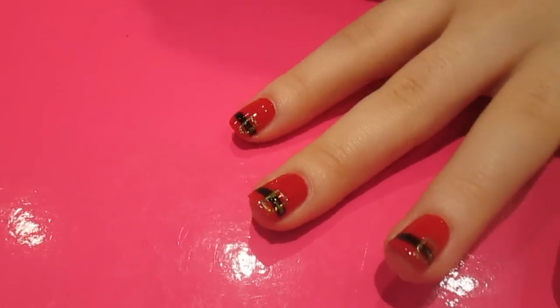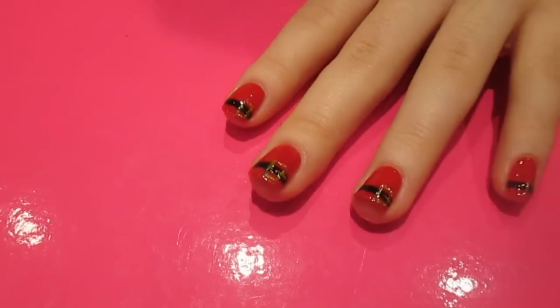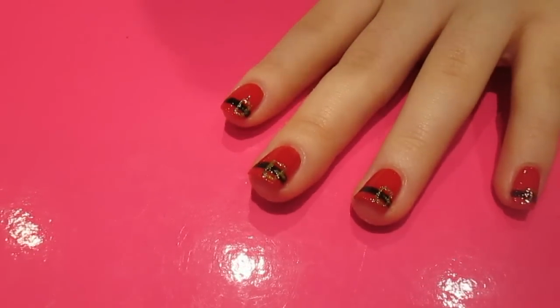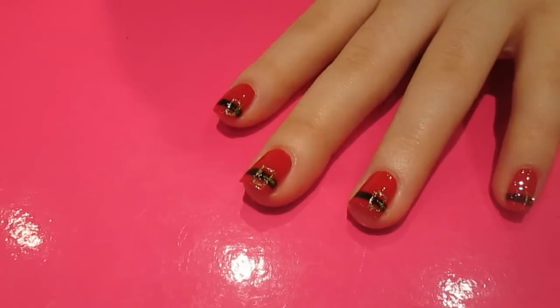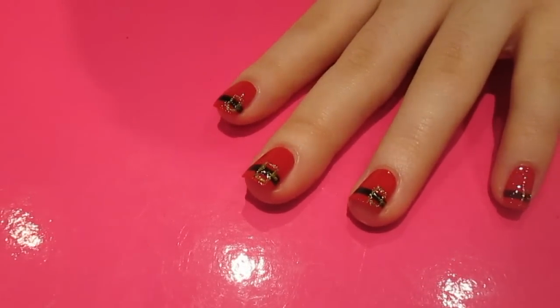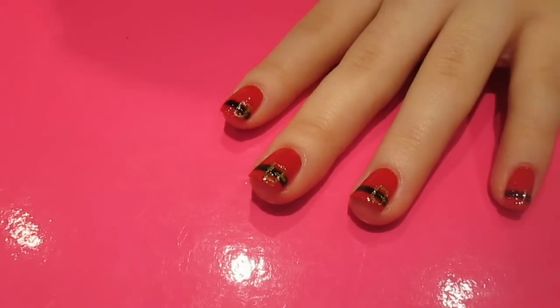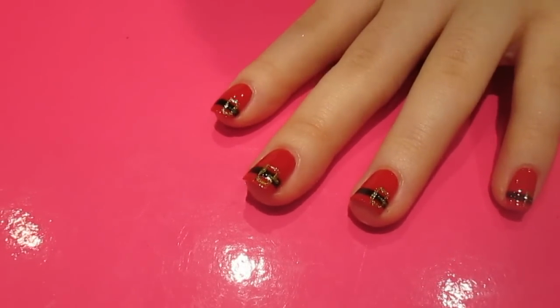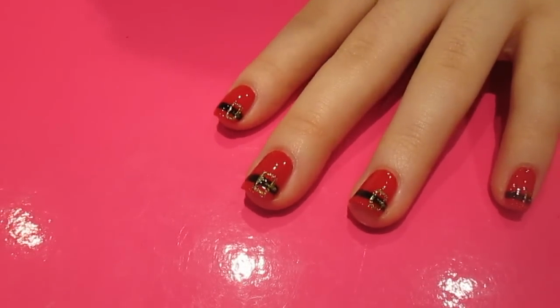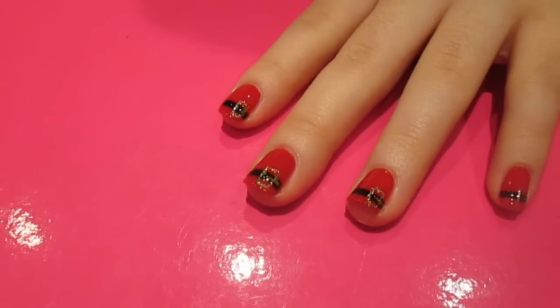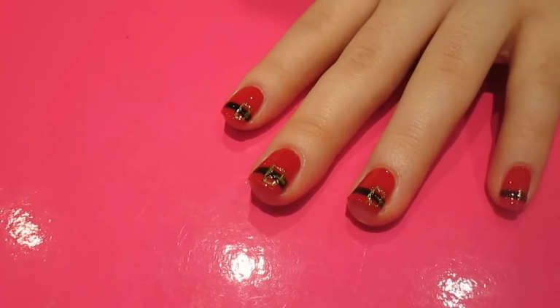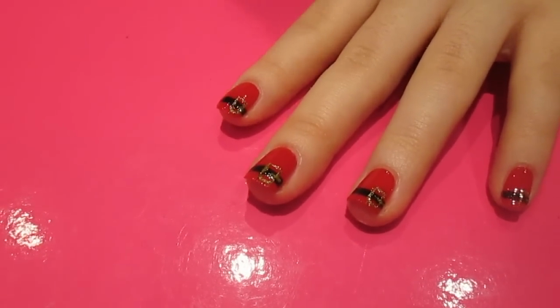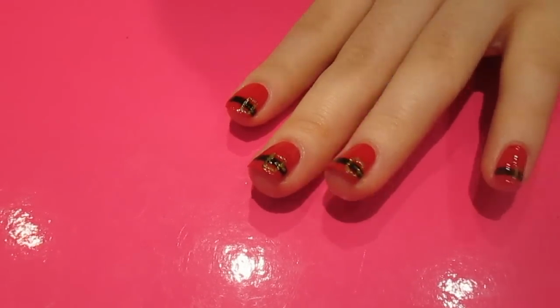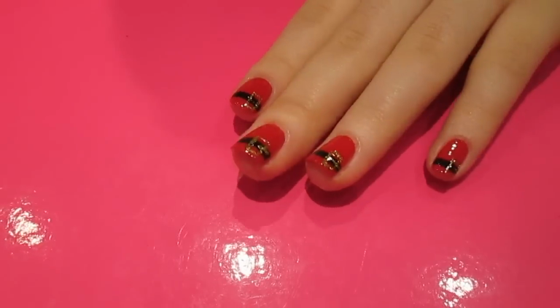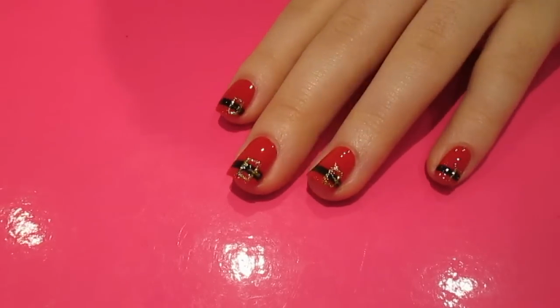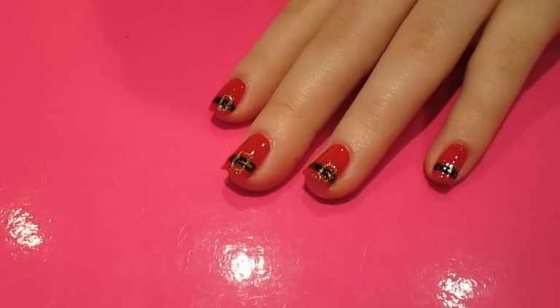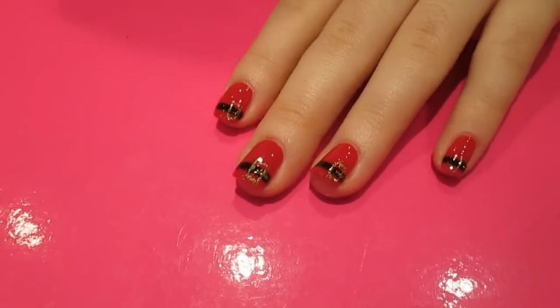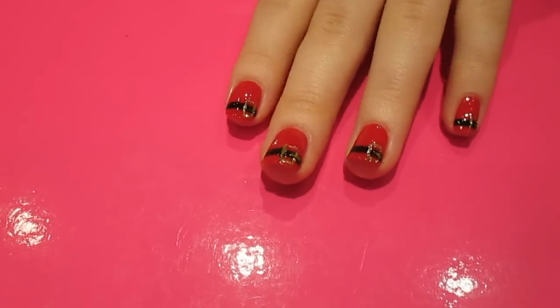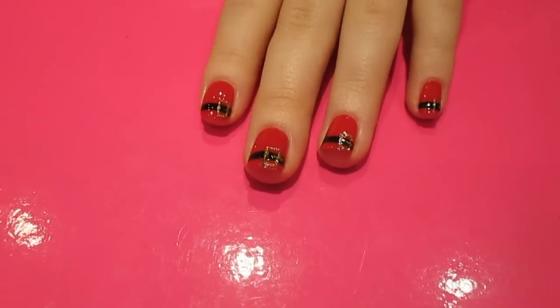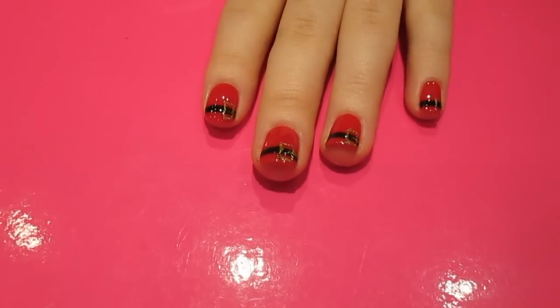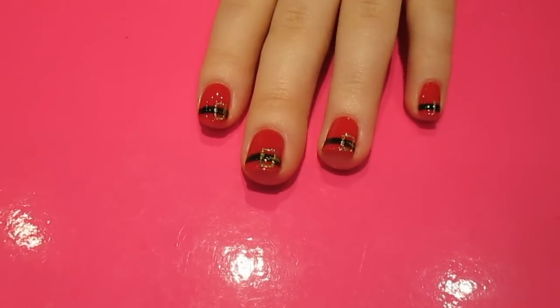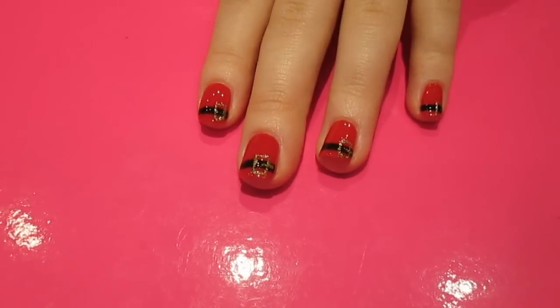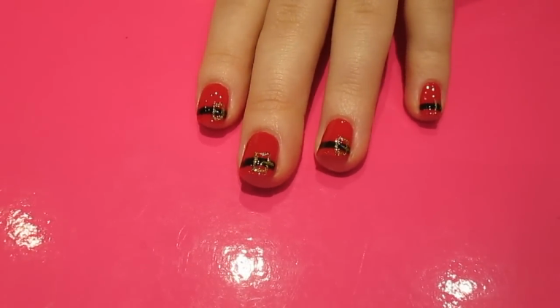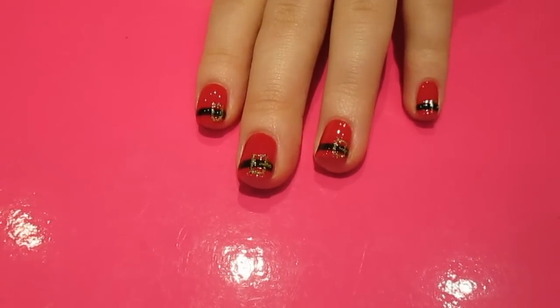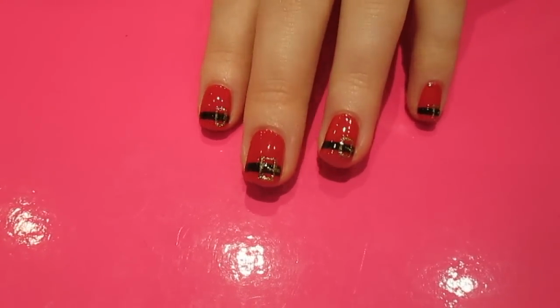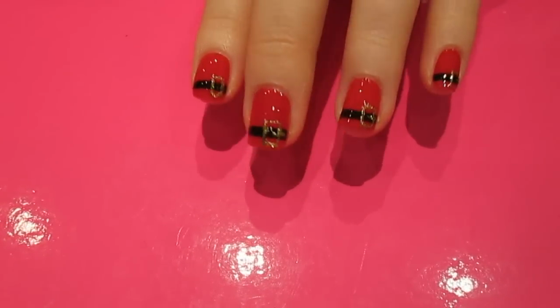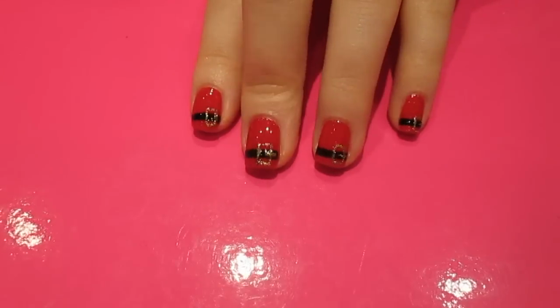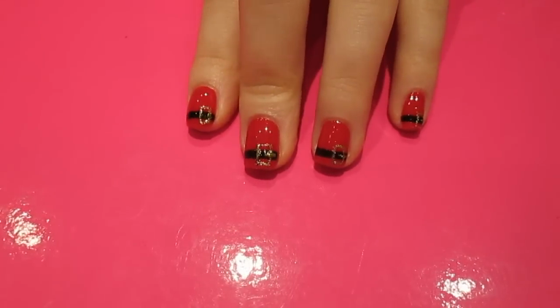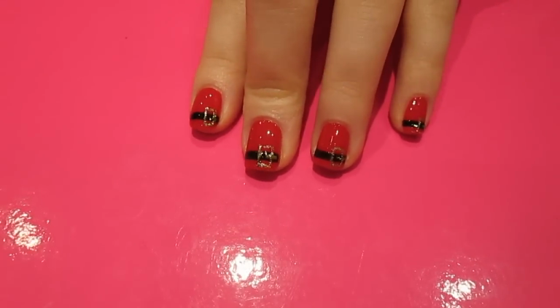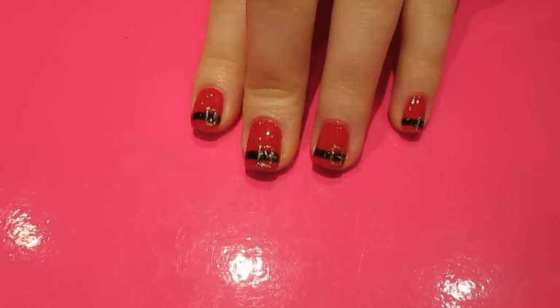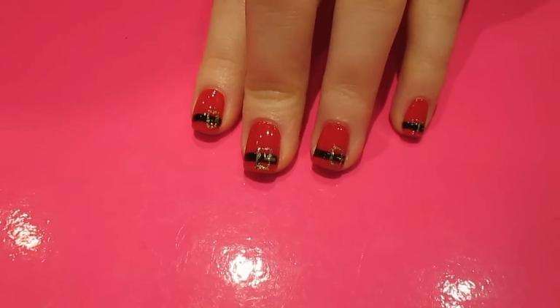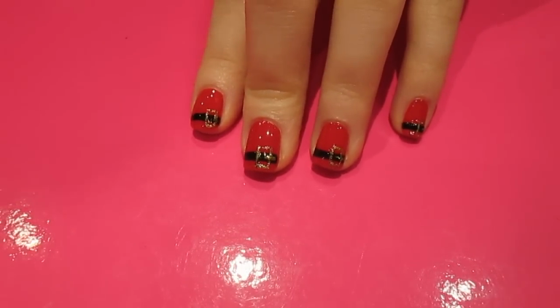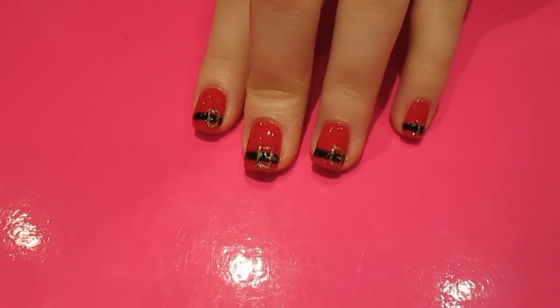And then when you let that dry for a little bit you can pop your top coat on to seal in your design, and there you've got a really festive kind of Santa's belt nail art design. So give it a go and let me know what you think — it's super easy to do and I'll see you guys later.